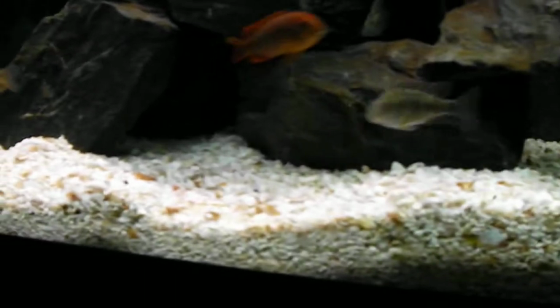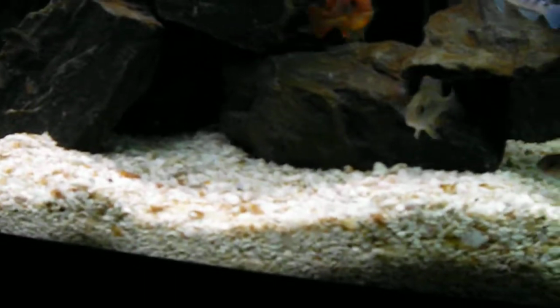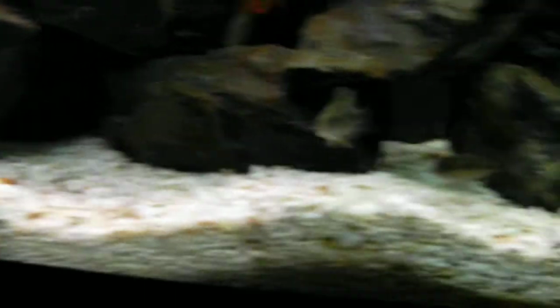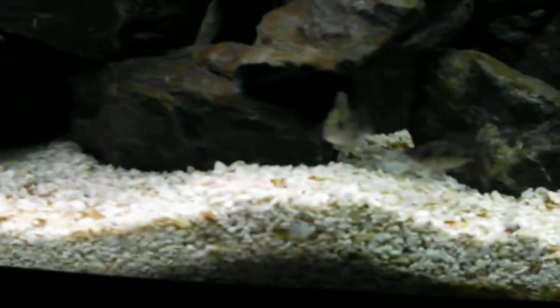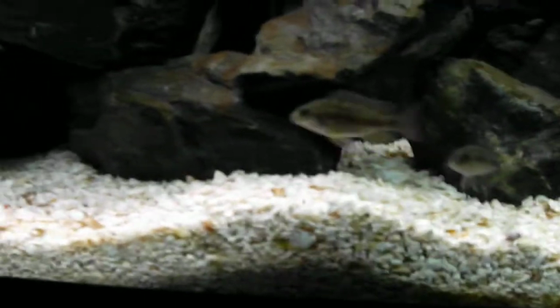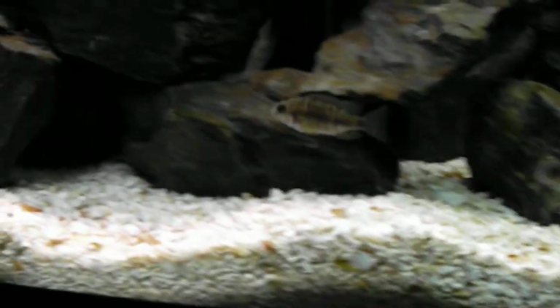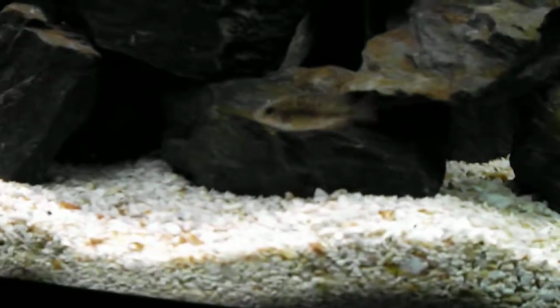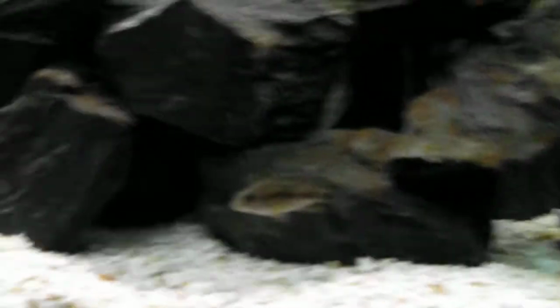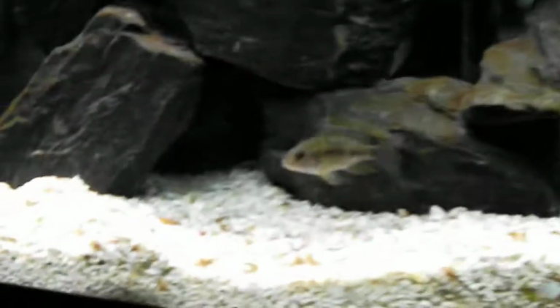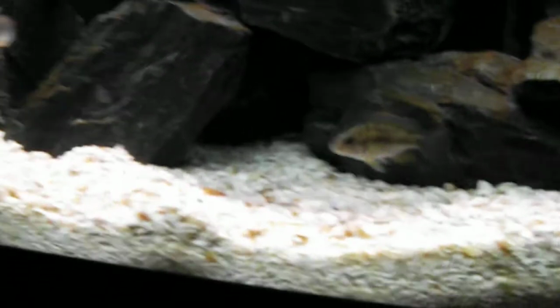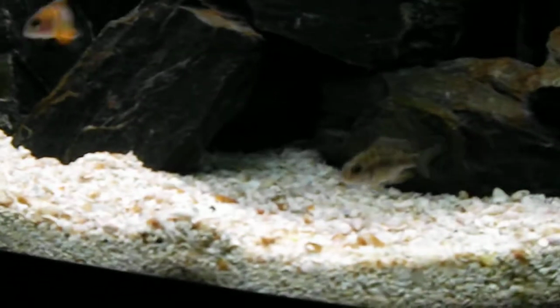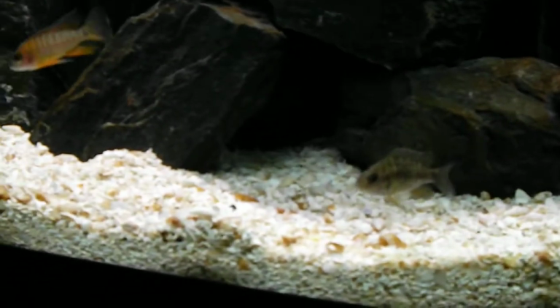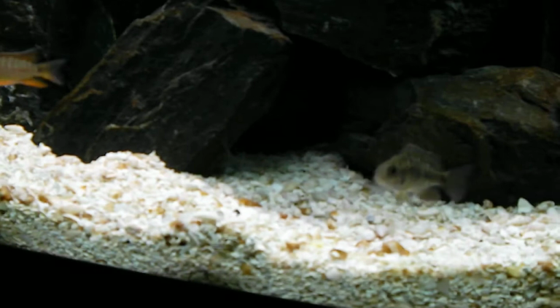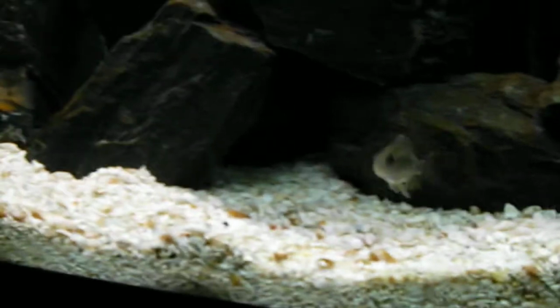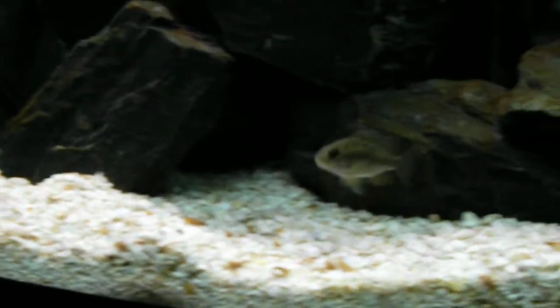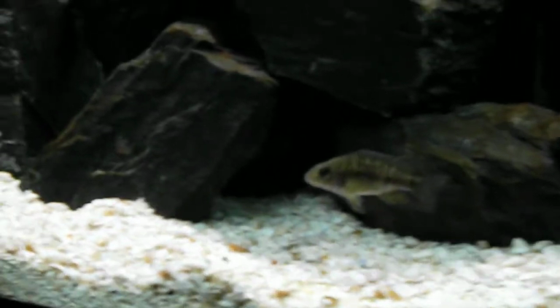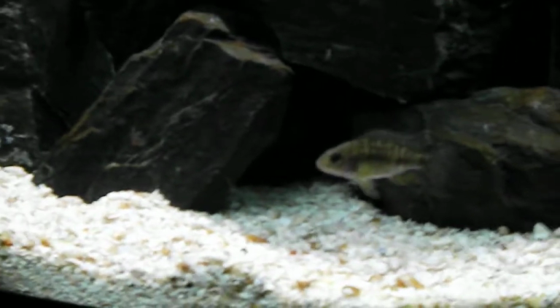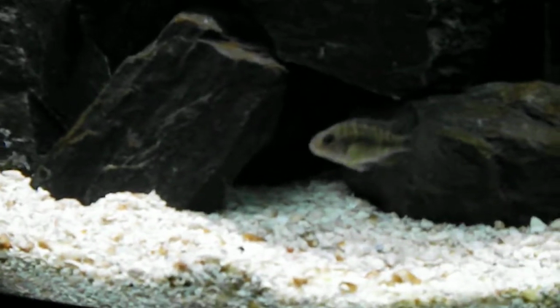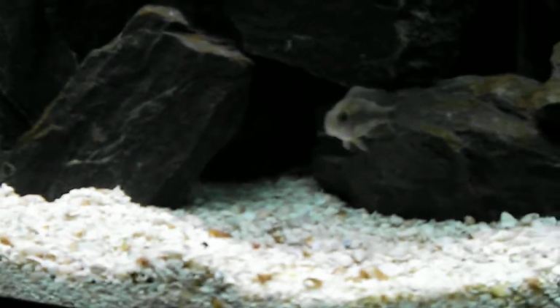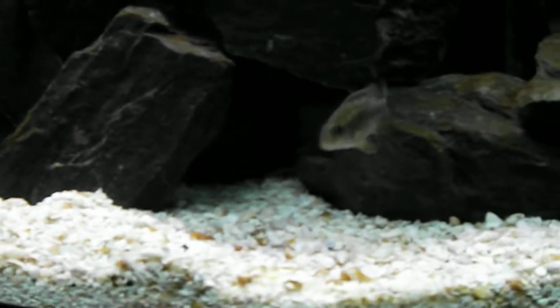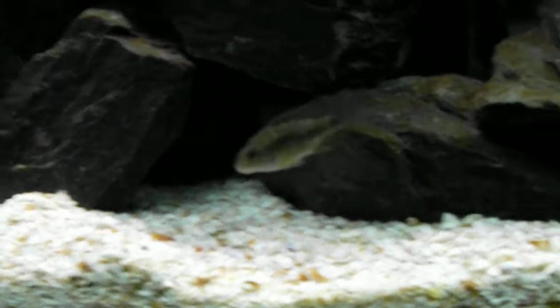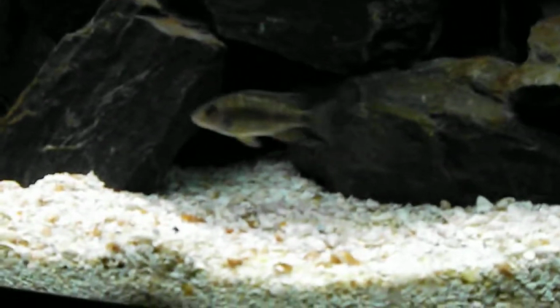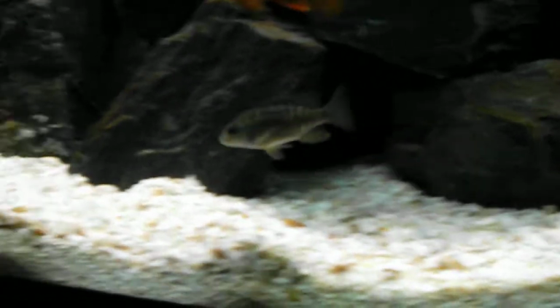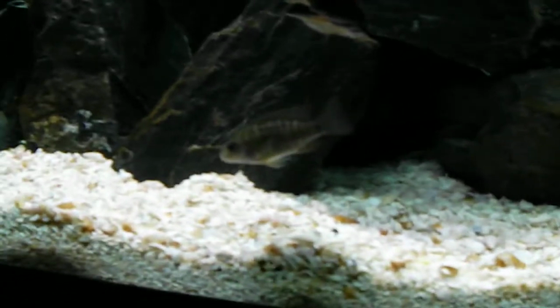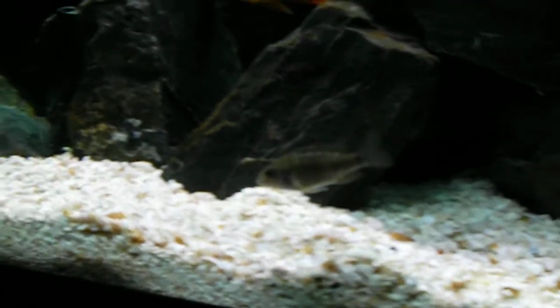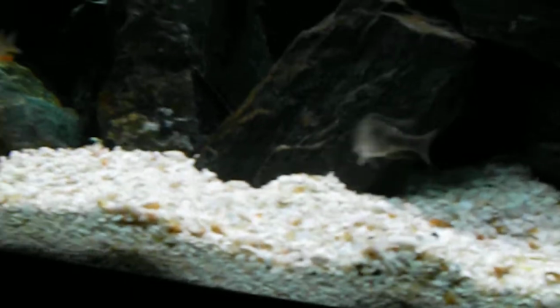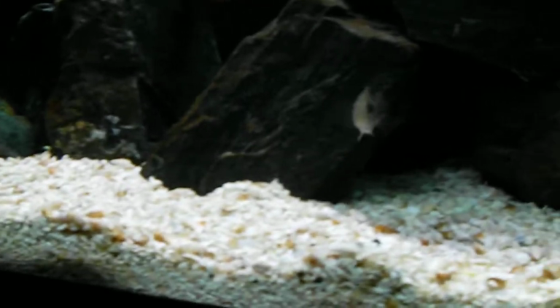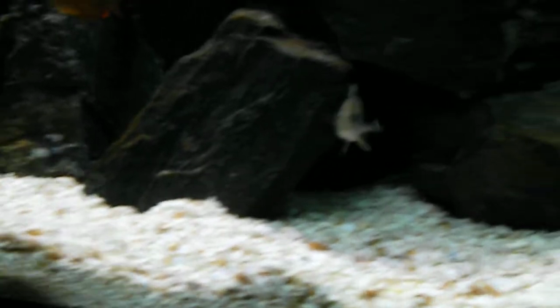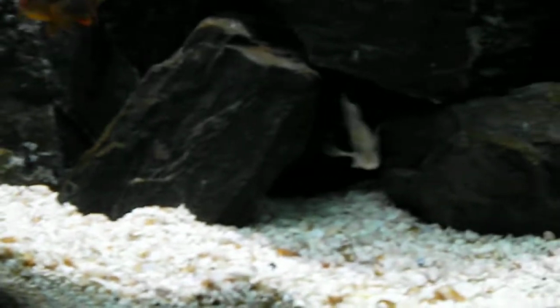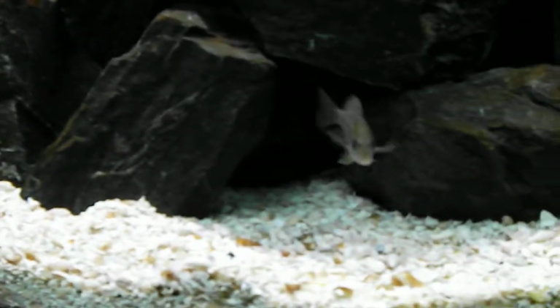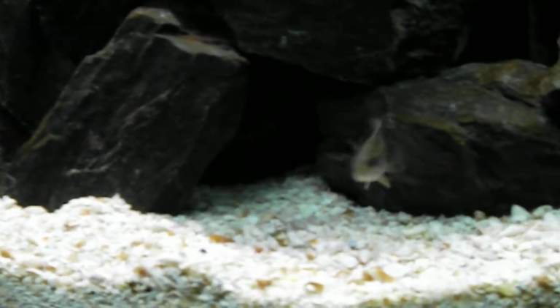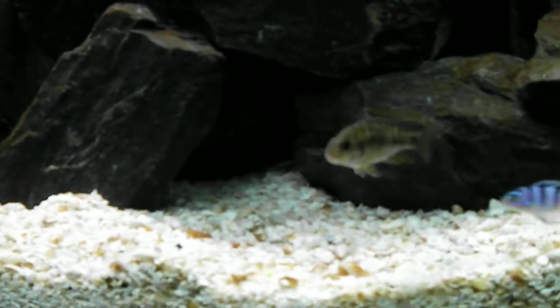Never had one of these before. I like them a lot, particularly for their colors when they're fully grown. As you can see, this guy doesn't have a lot of color yet. You might be able to see that he's getting a little bit of yellow in there.